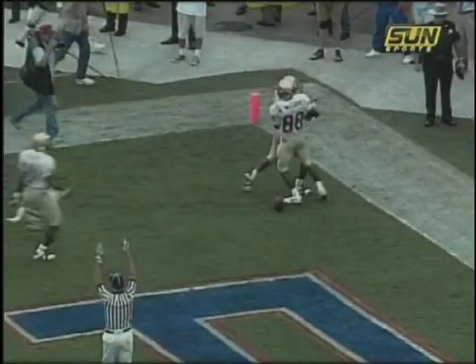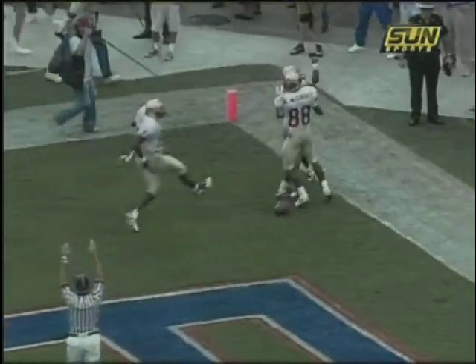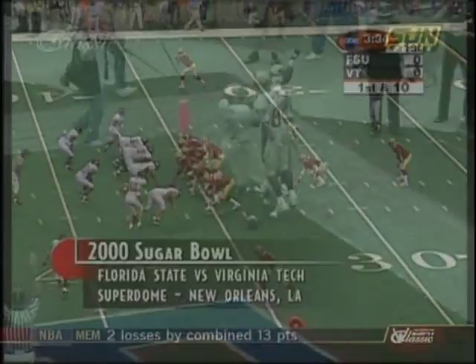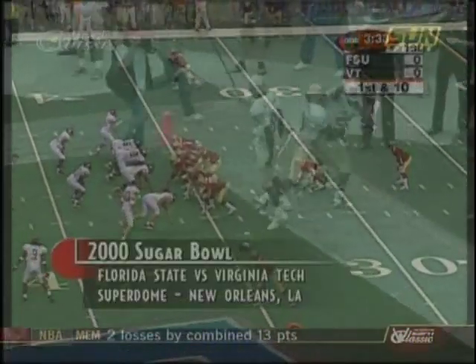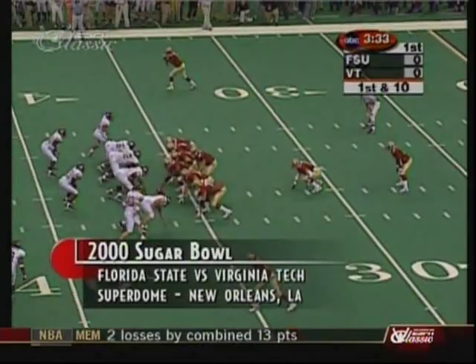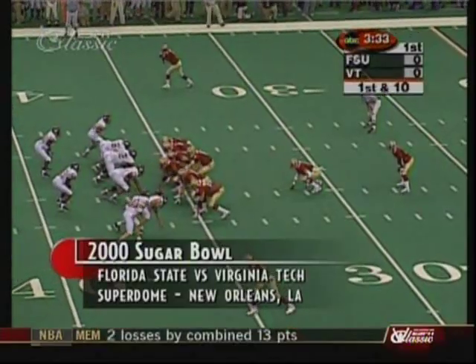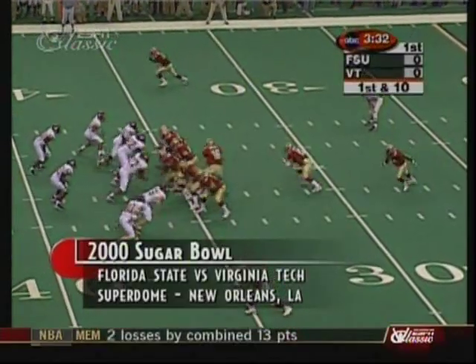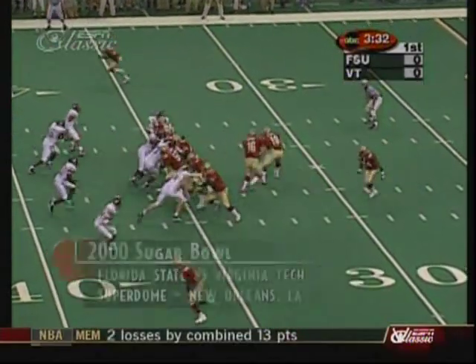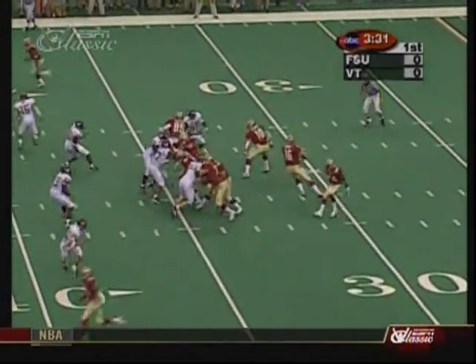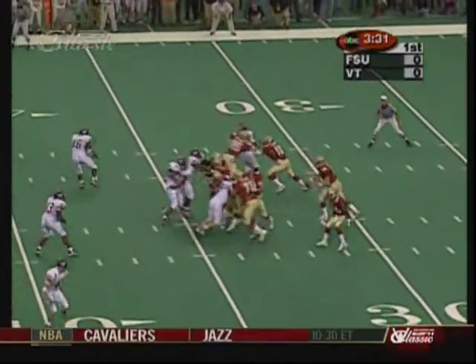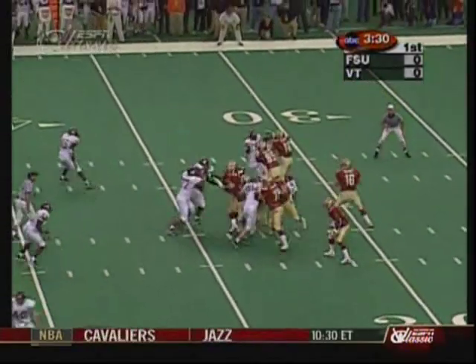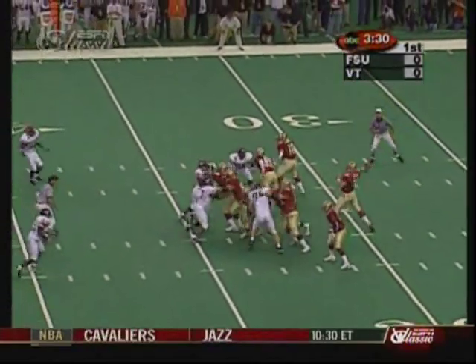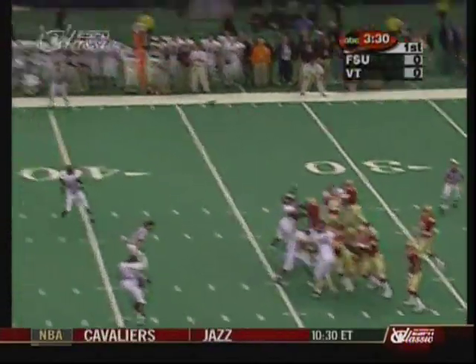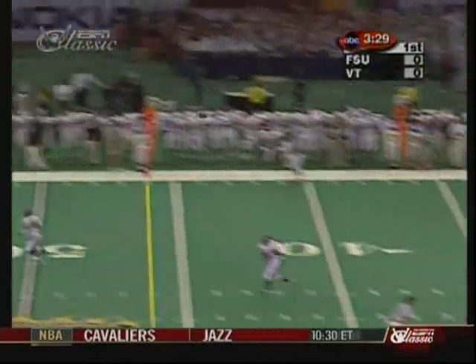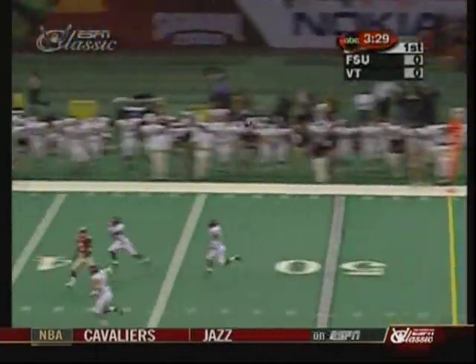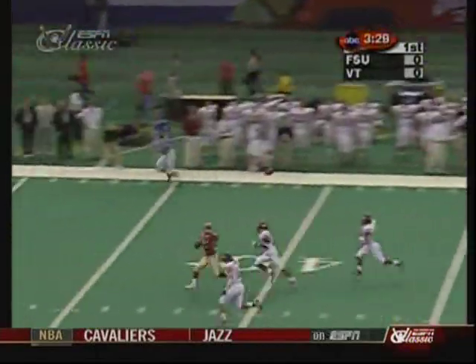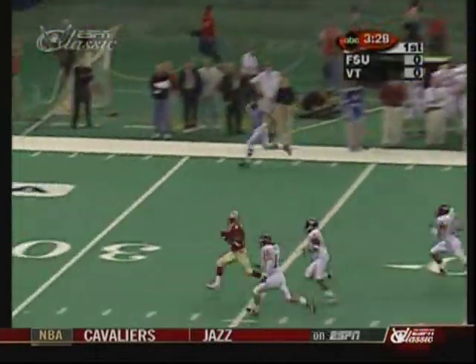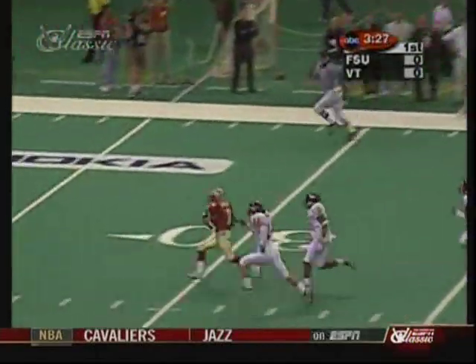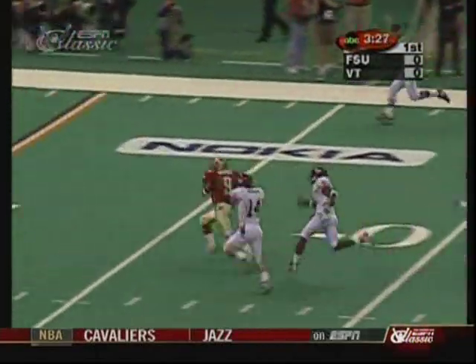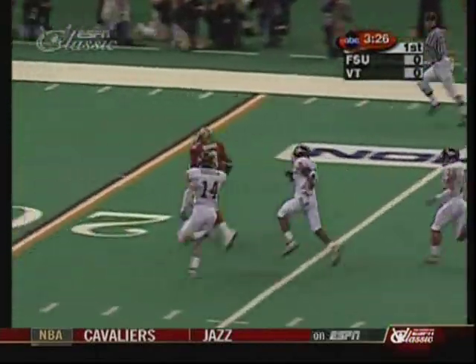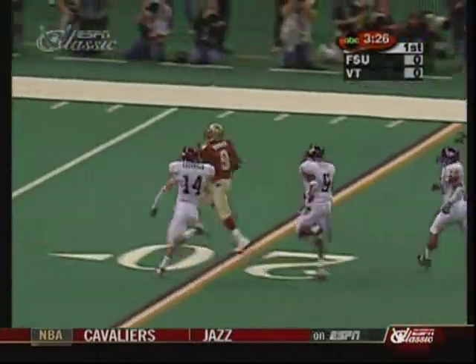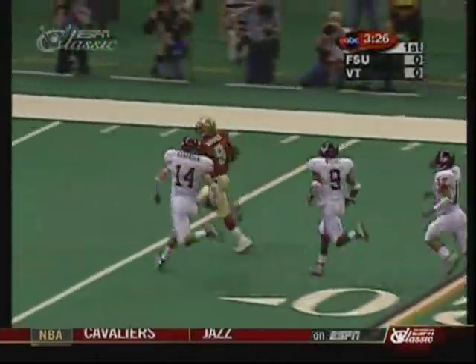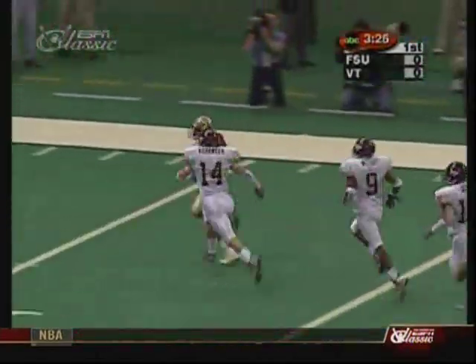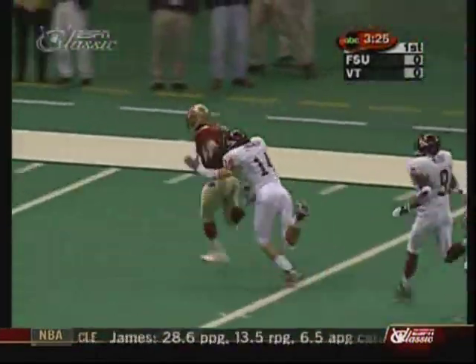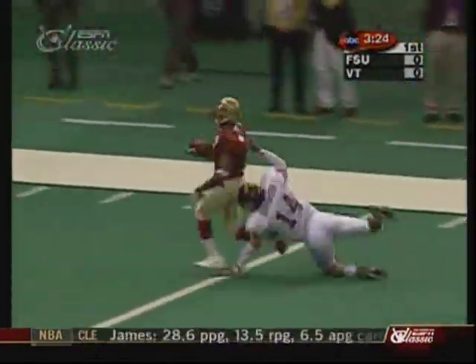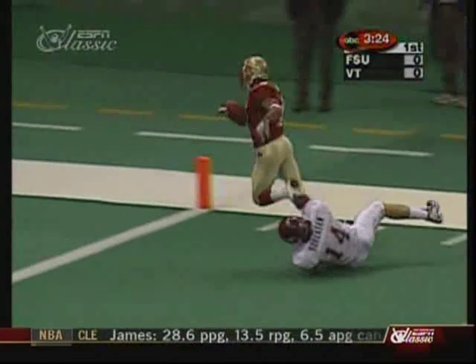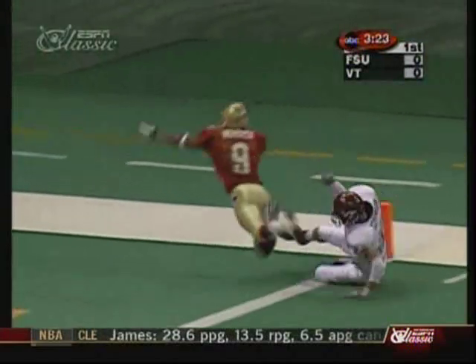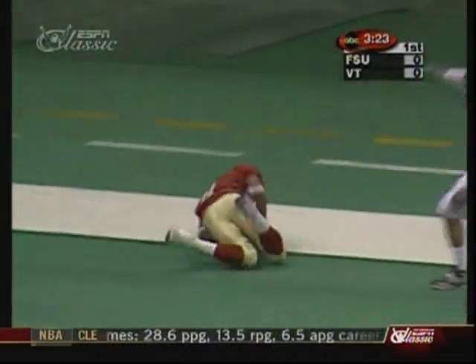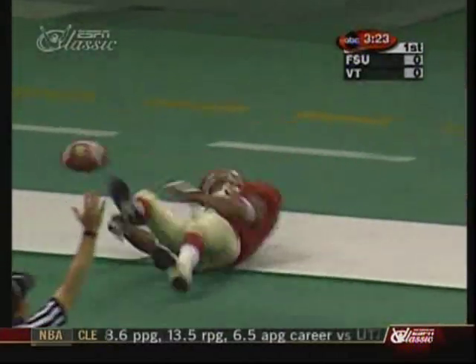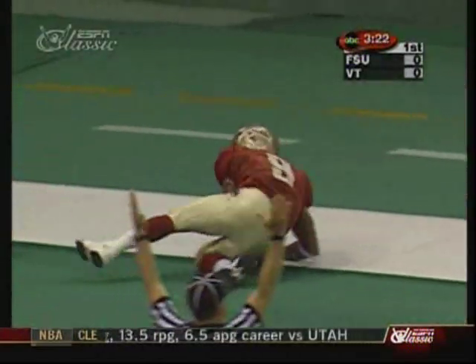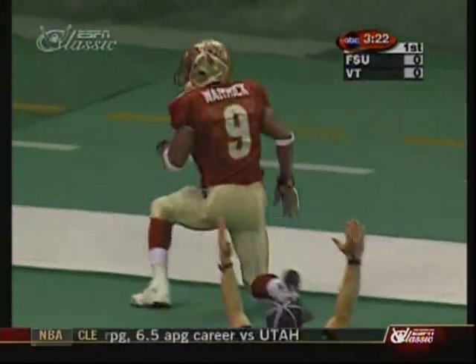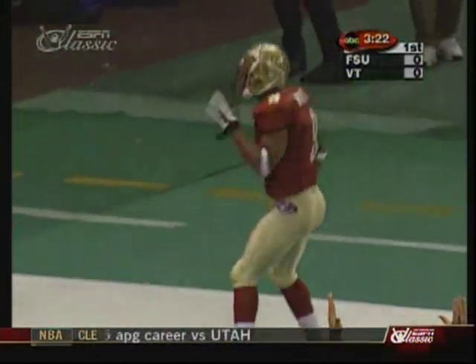Warrick — first and 10. Pump fake, looking home run again. Hello, Mr. Warrick. In a foot race. Hello, end zone. No flag first.